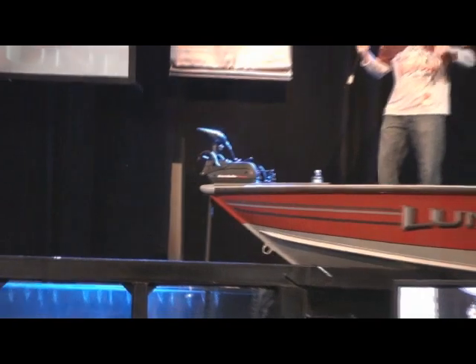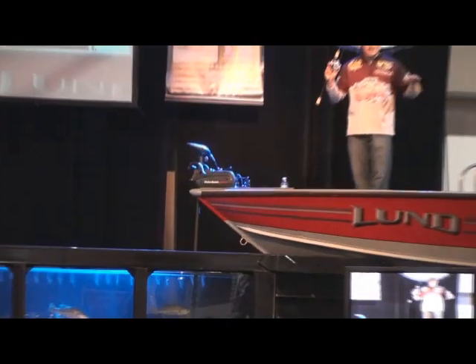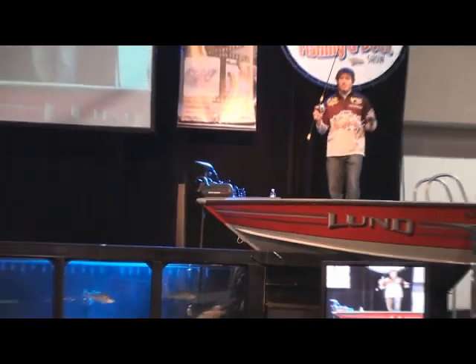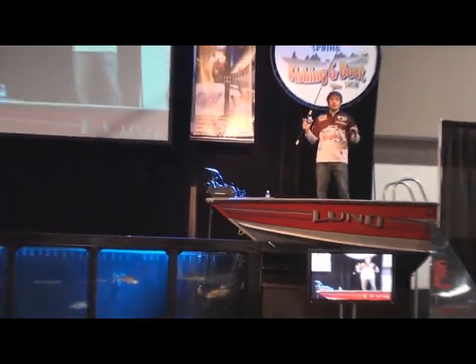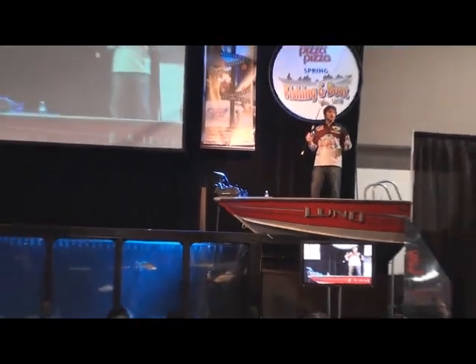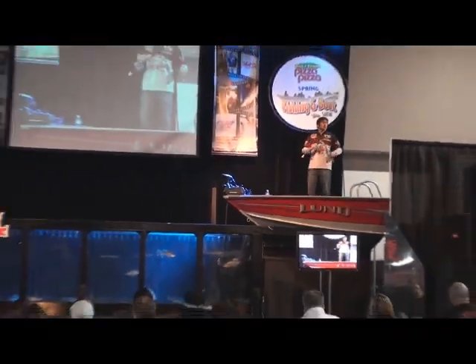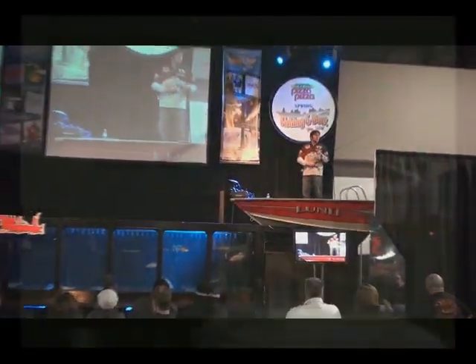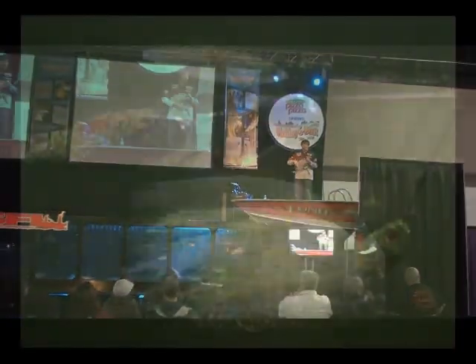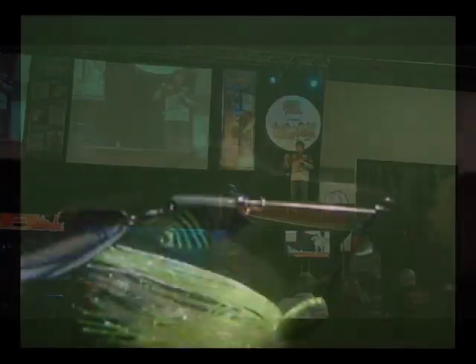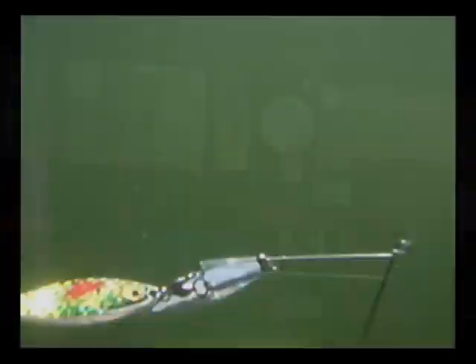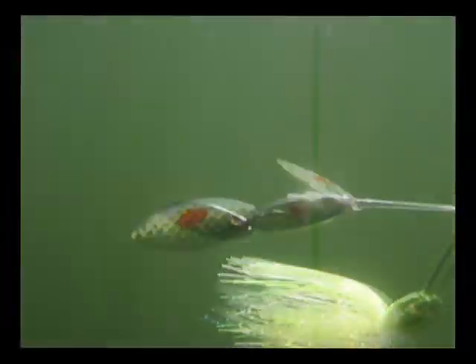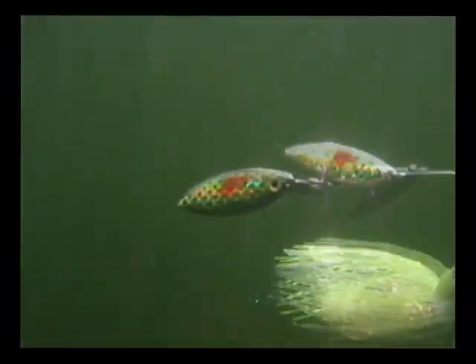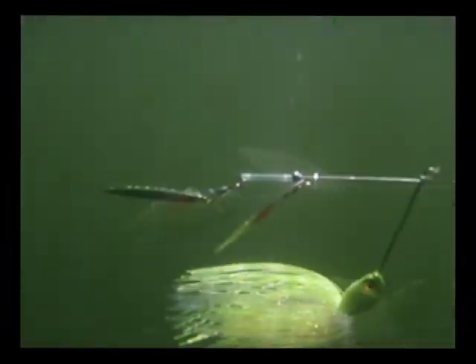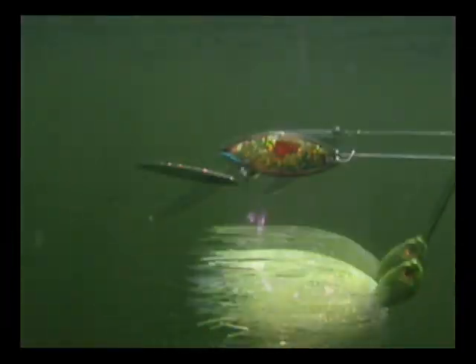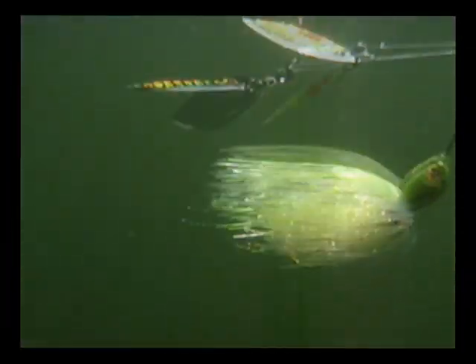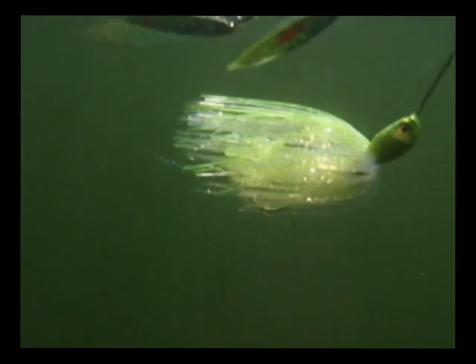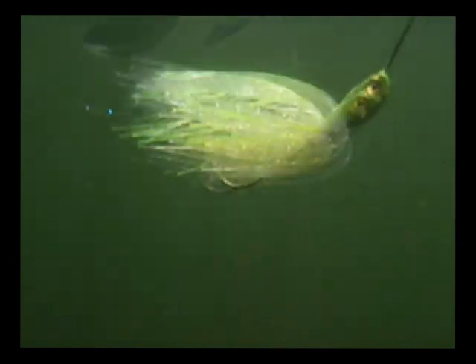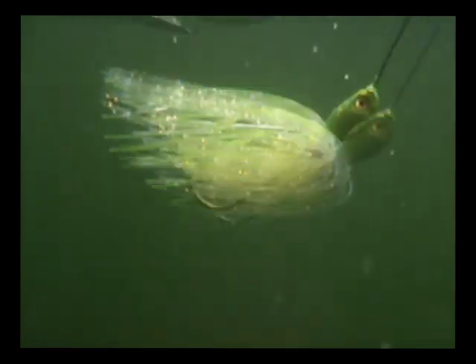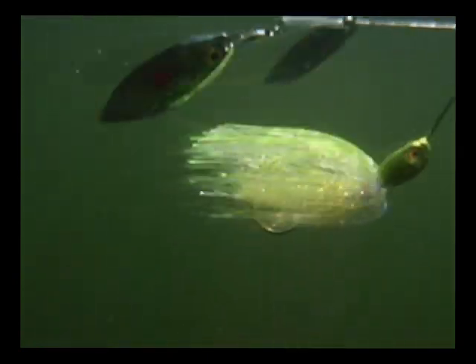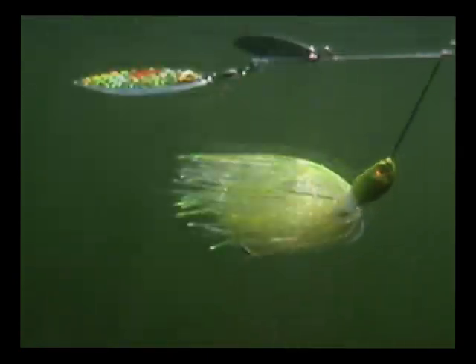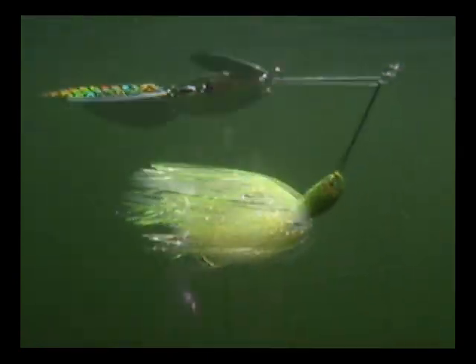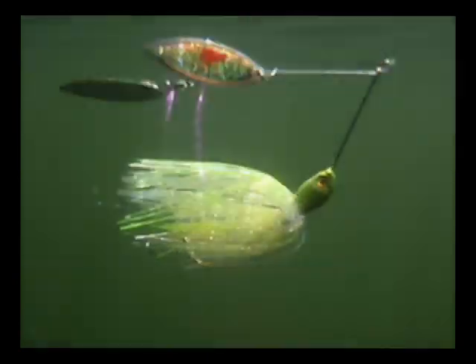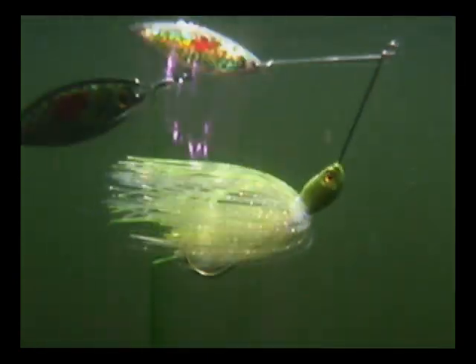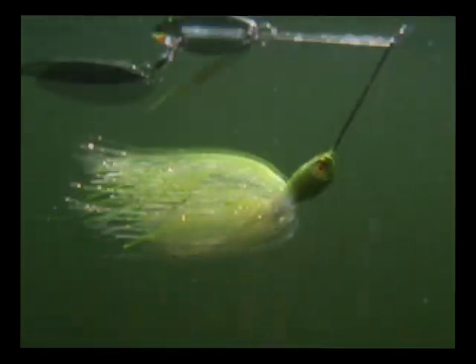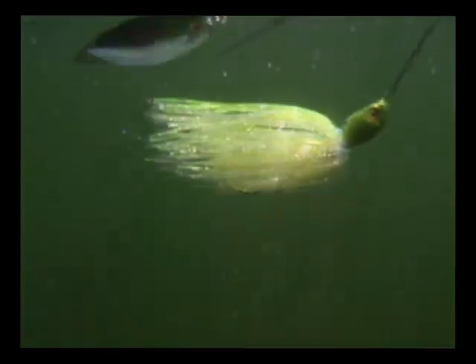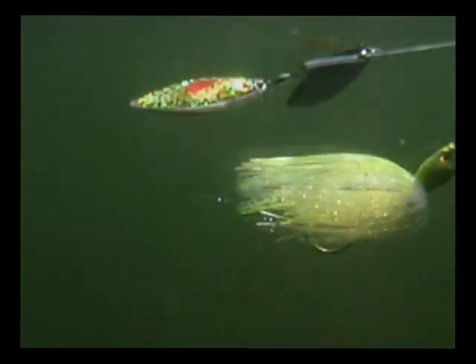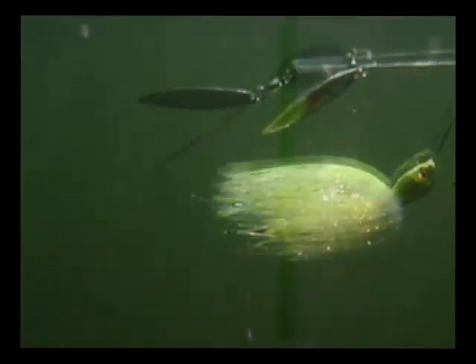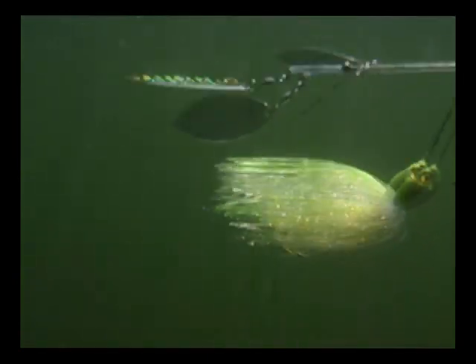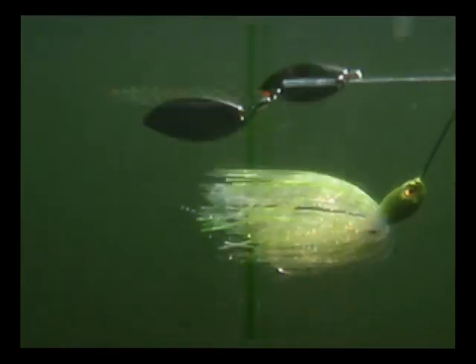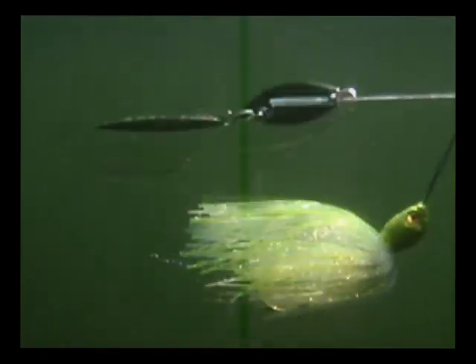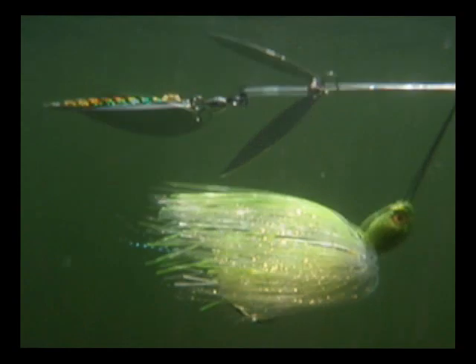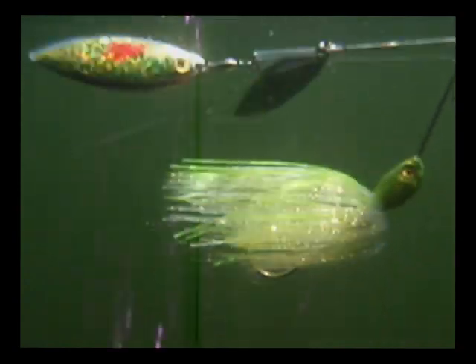A spinnerbait is actually designed to look like a group of baitfish swimming through the water. You have the blades that spin, setting off flash, and the skirt attracts the fish by looking like the actual body of the baitfish themselves.